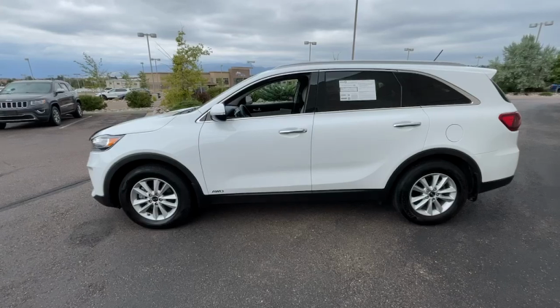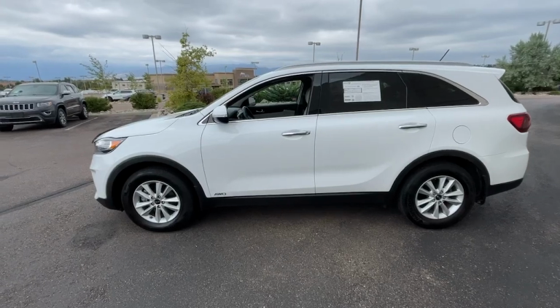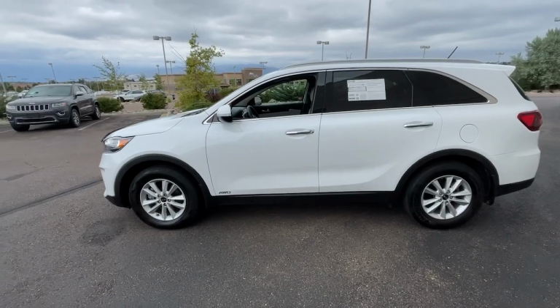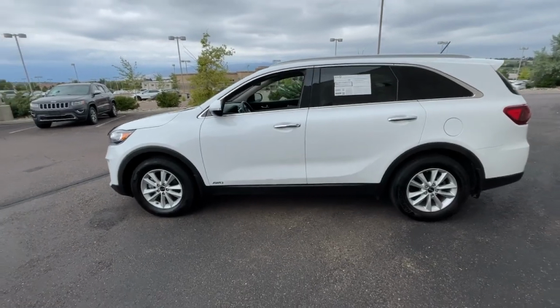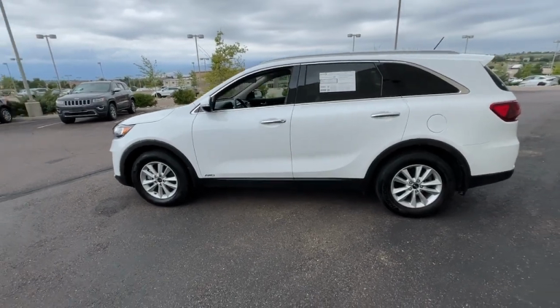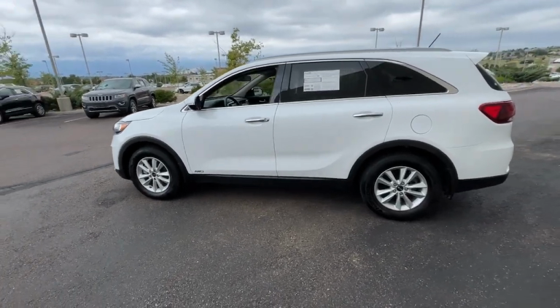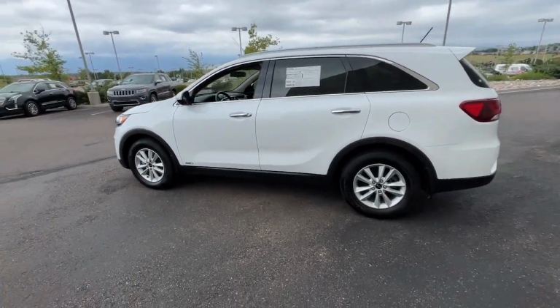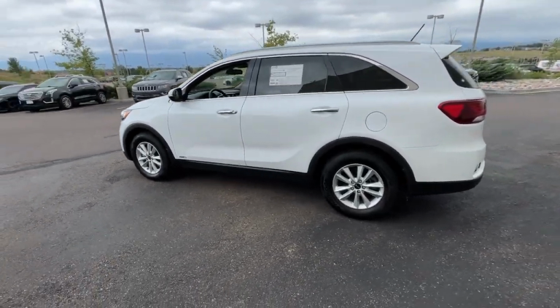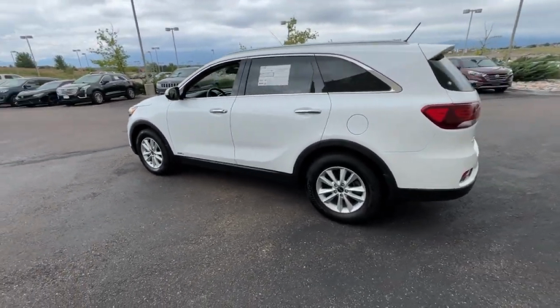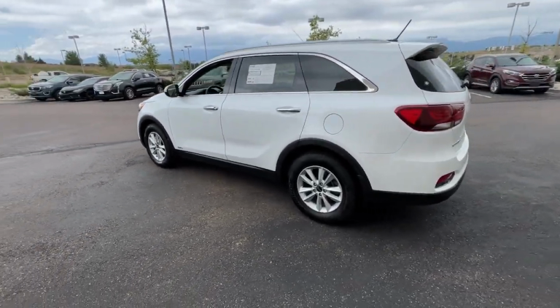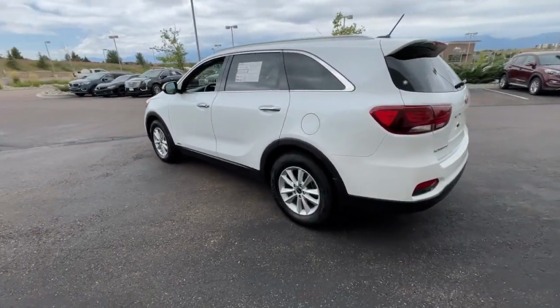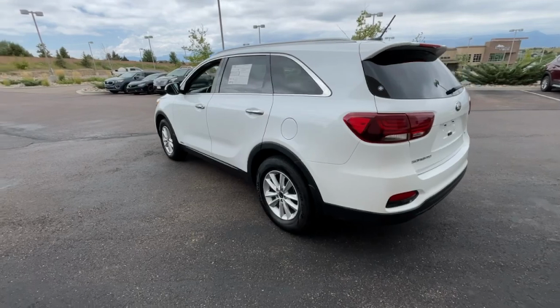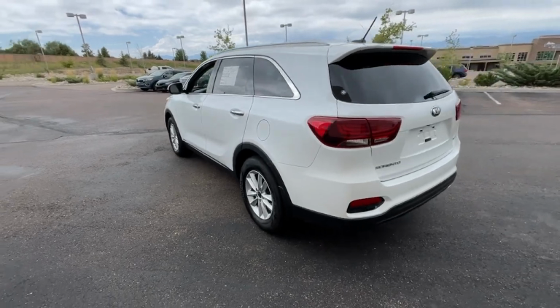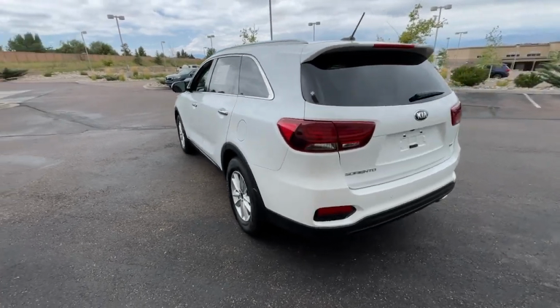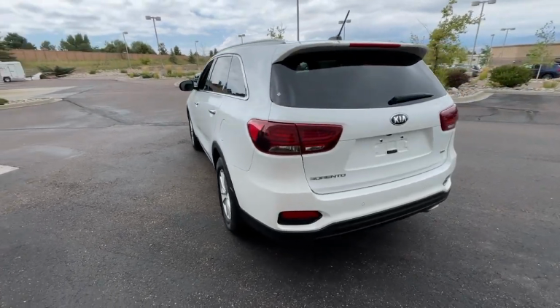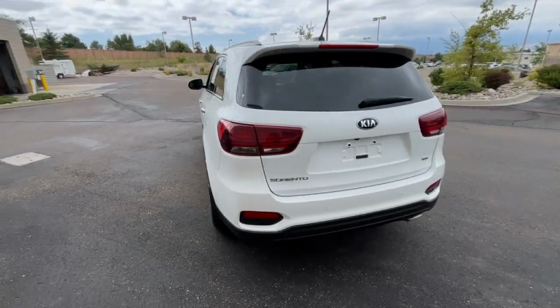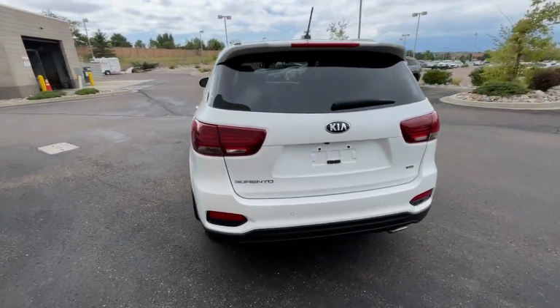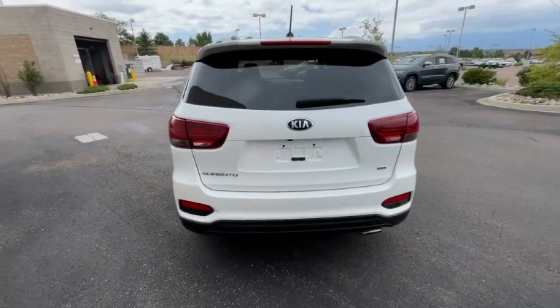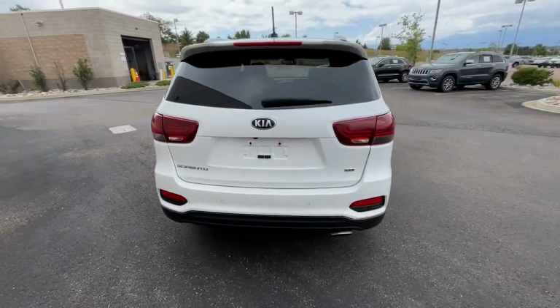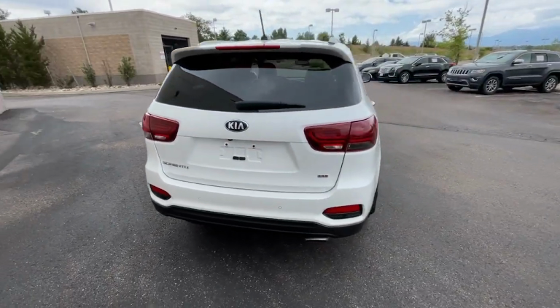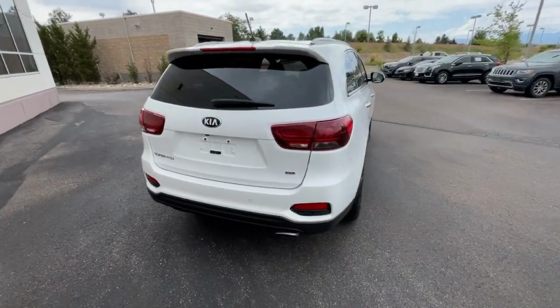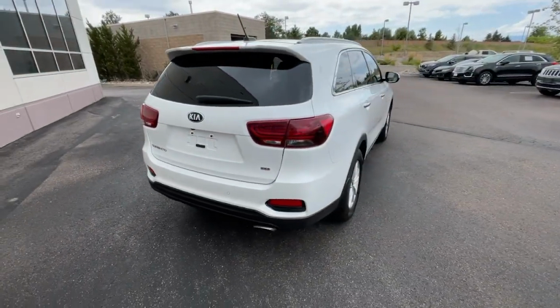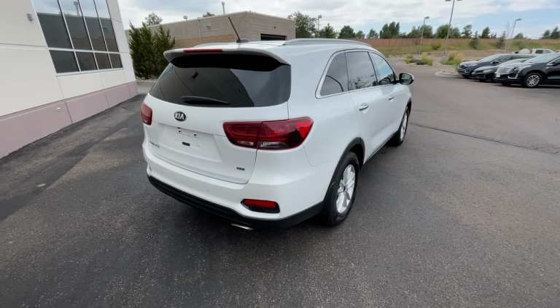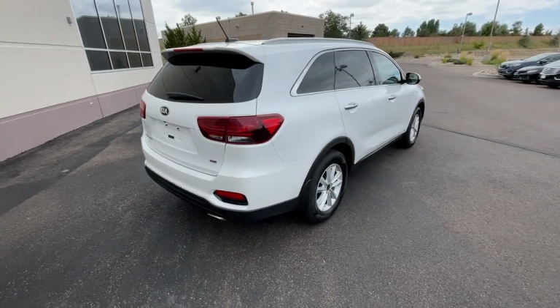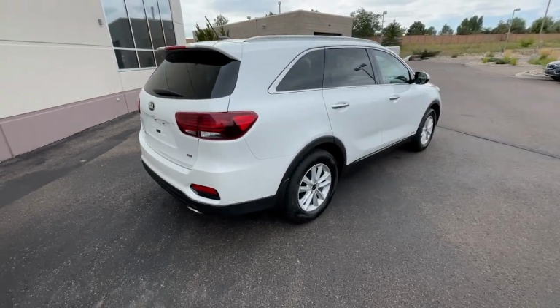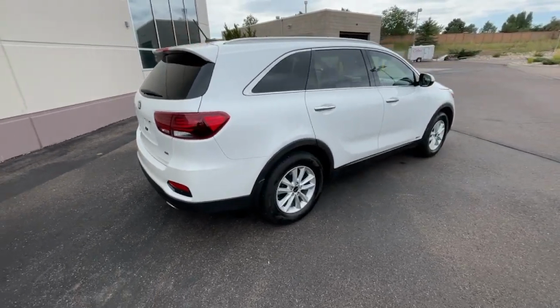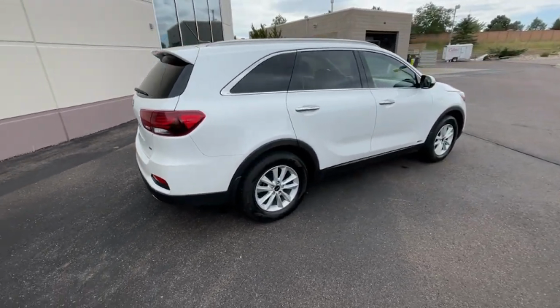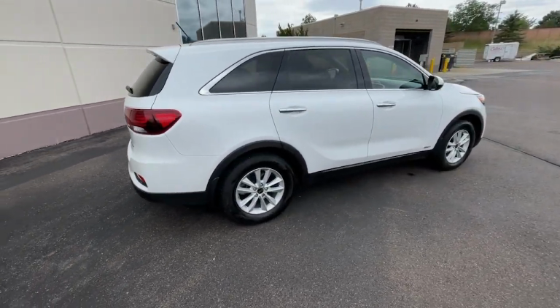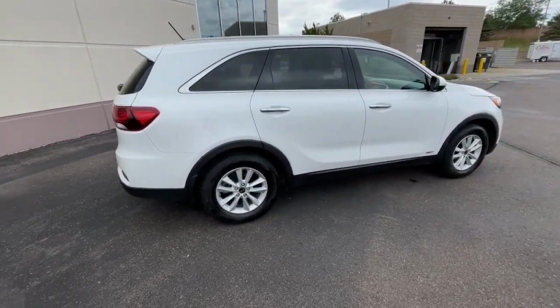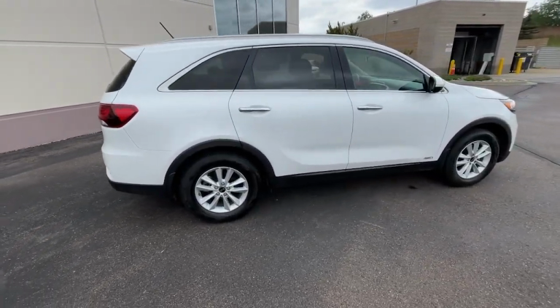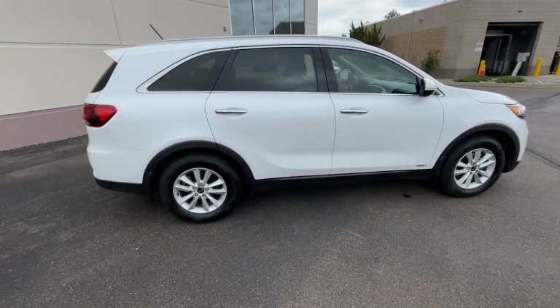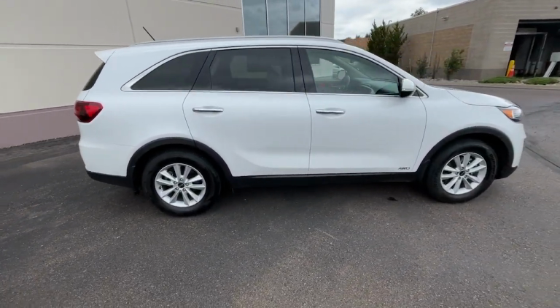Get acquainted with the 2020 Kia Sorento. With less than 25,000 miles on the odometer, this vehicle stands out from the rest. This versatile Sorento has what your family needs to get the most out of every journey.